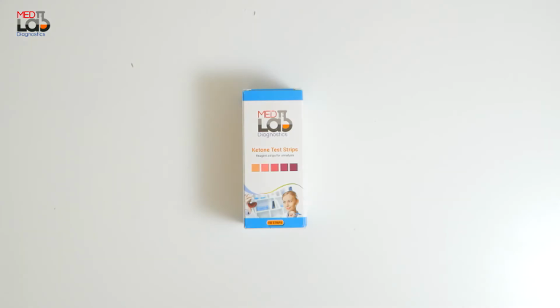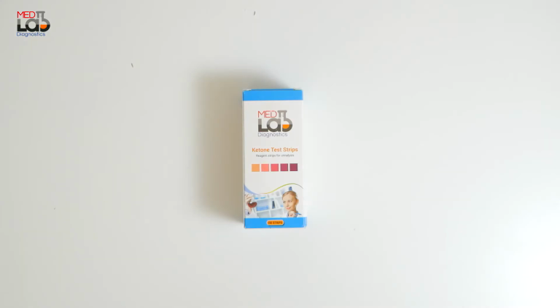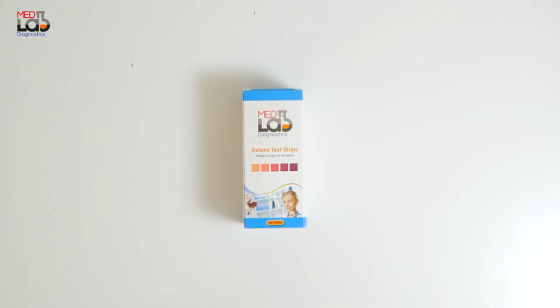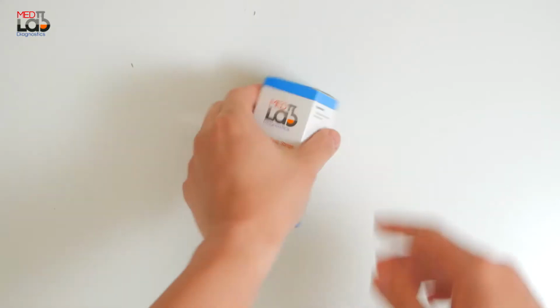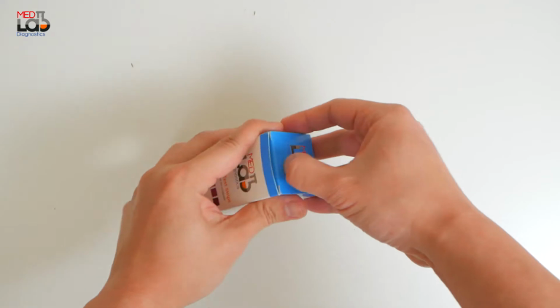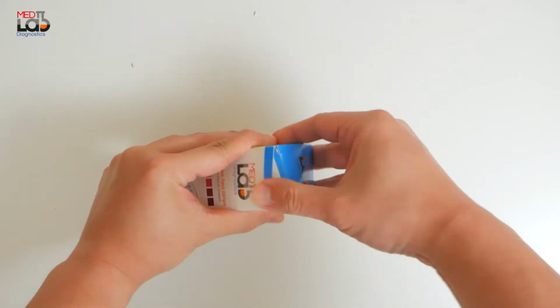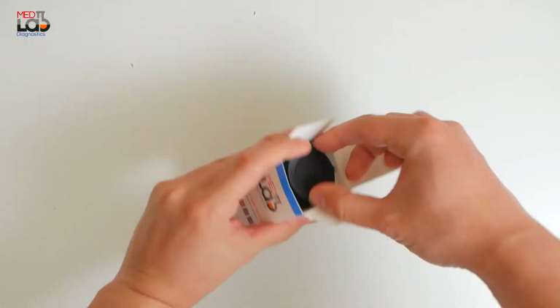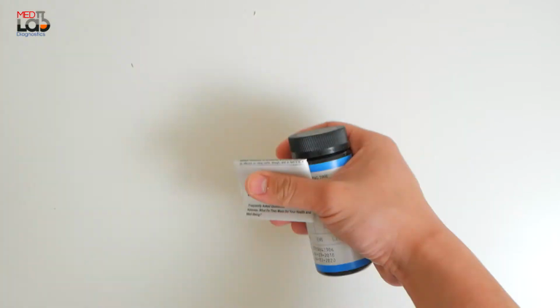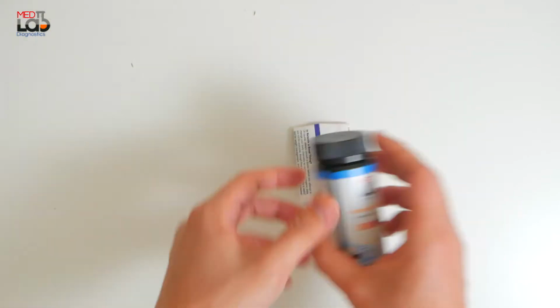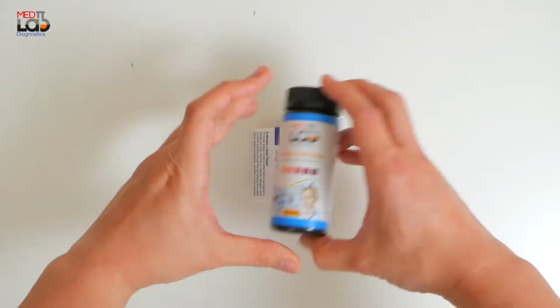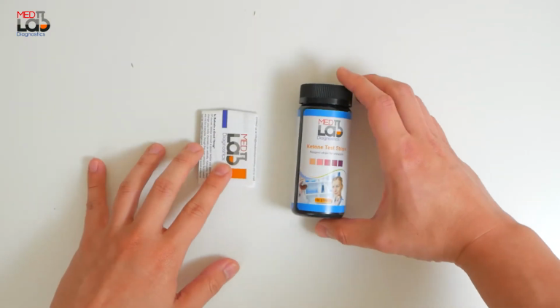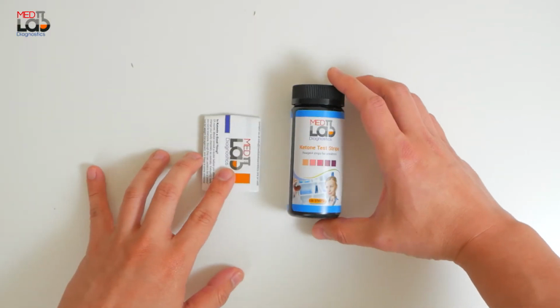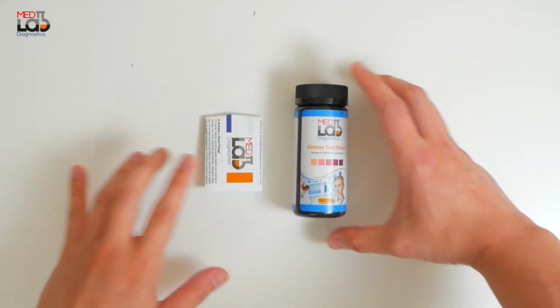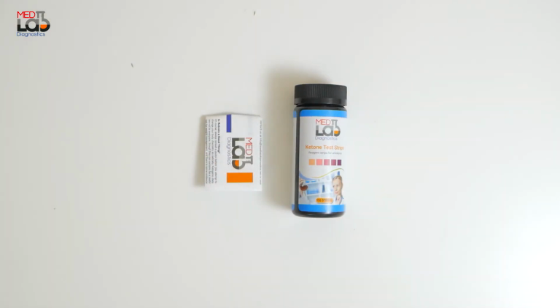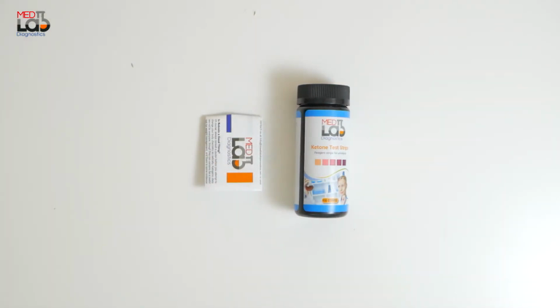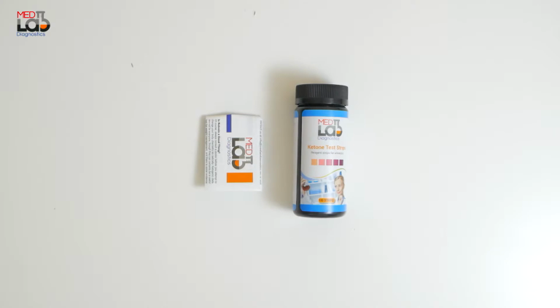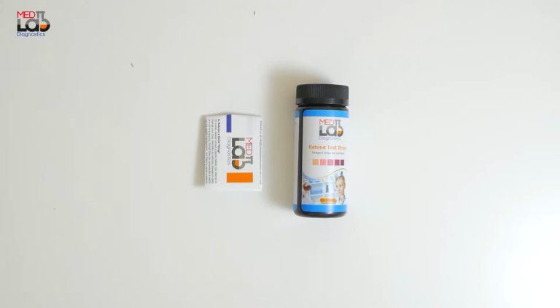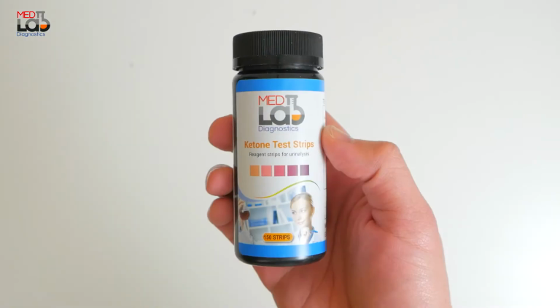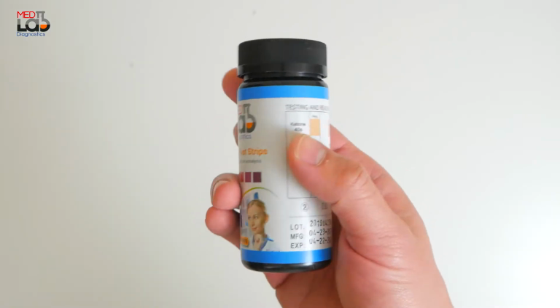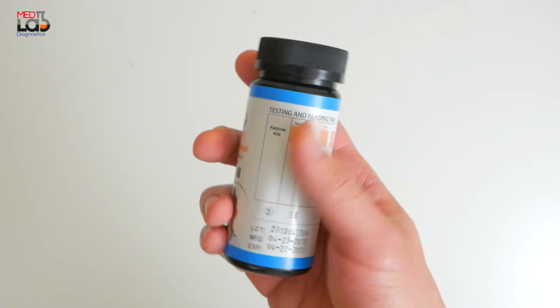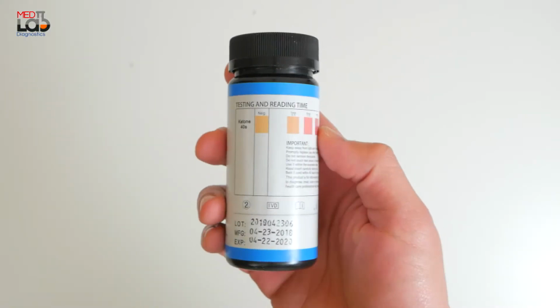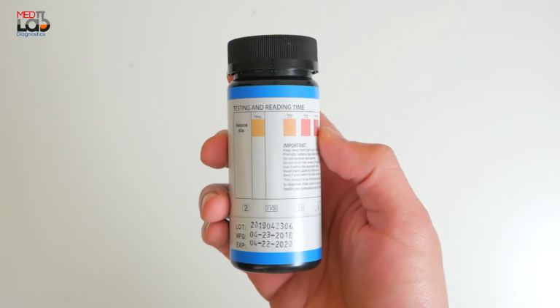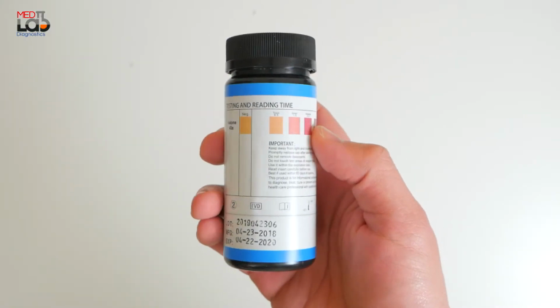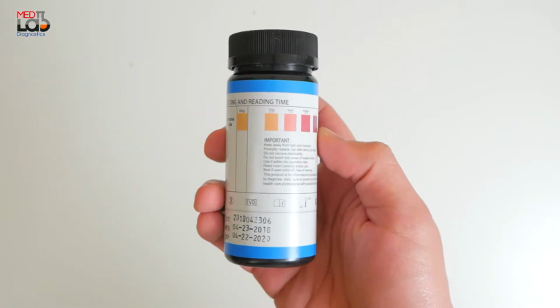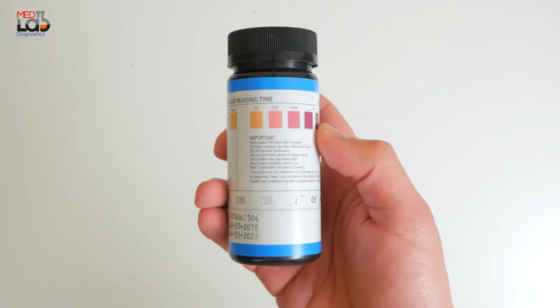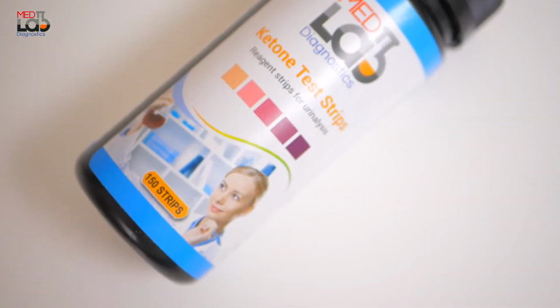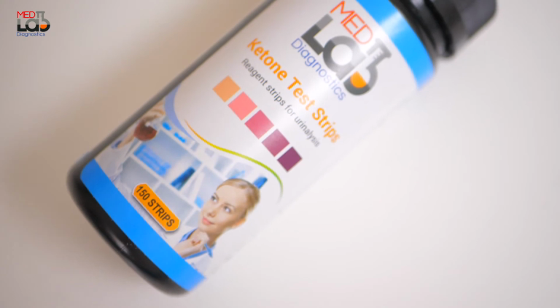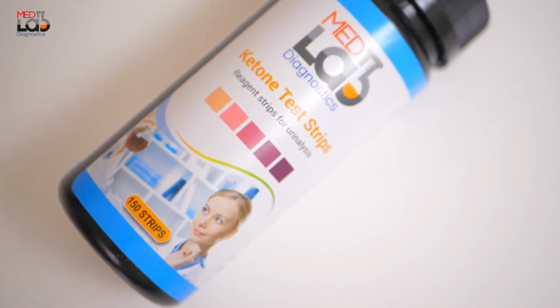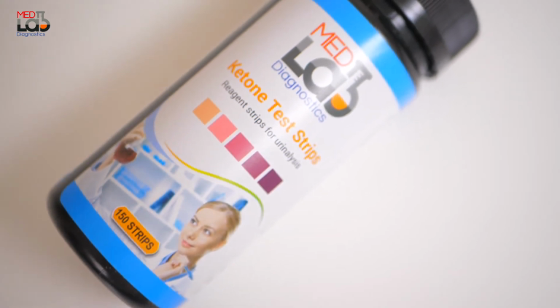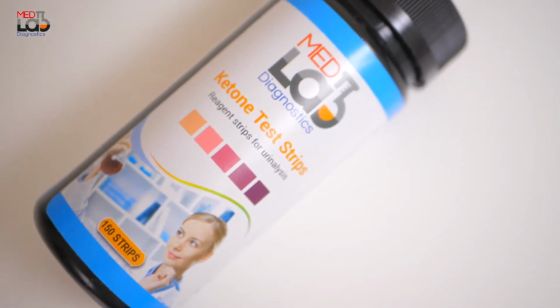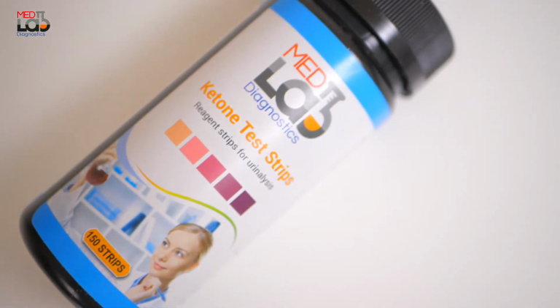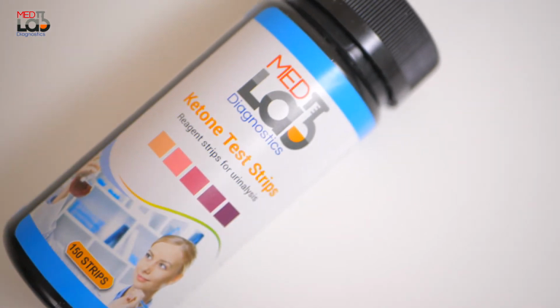If you've put yourself through a ketogenic diet before, then you know how important it is to test if you are actually in ketosis. MedLab Diagnostics ketone strips measure your urine ketone levels in just seconds. More ketones in the urine is a good indicator that your ketosis diet is working.